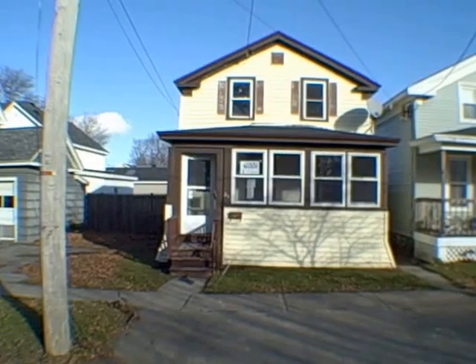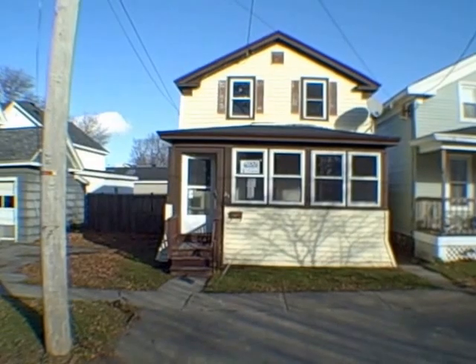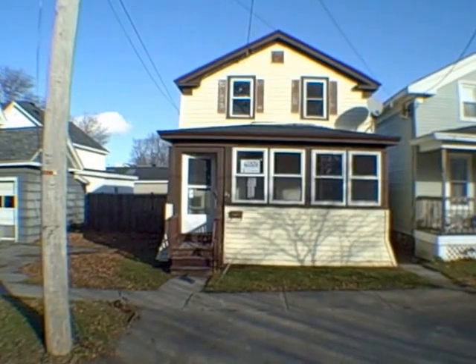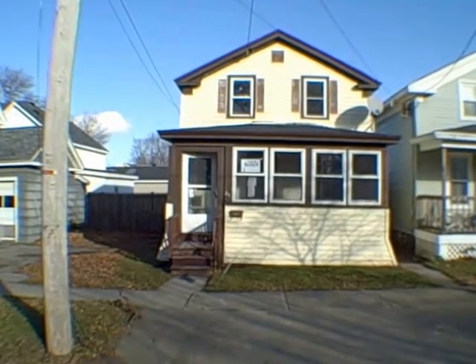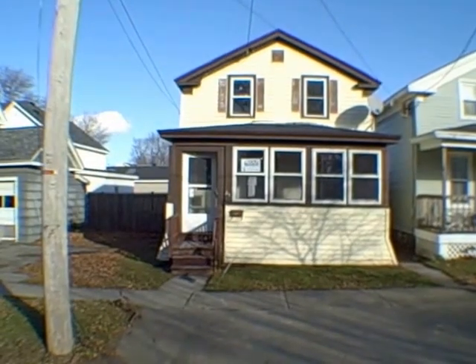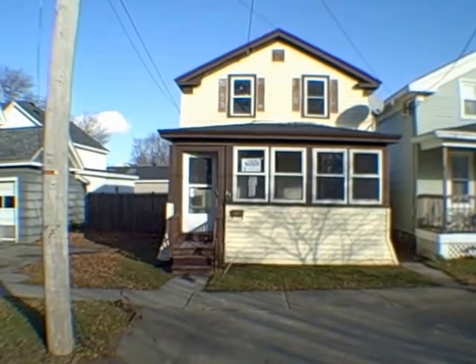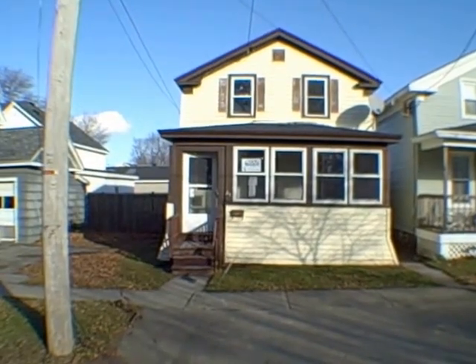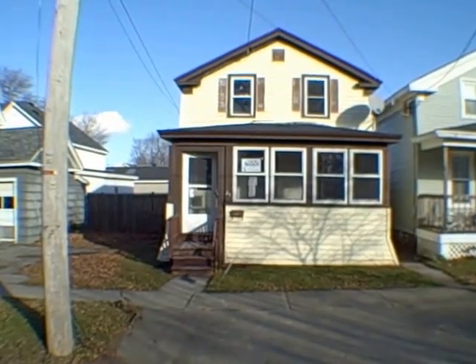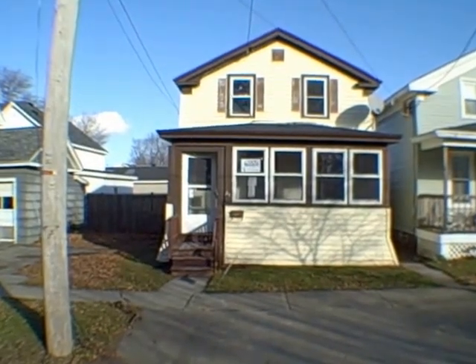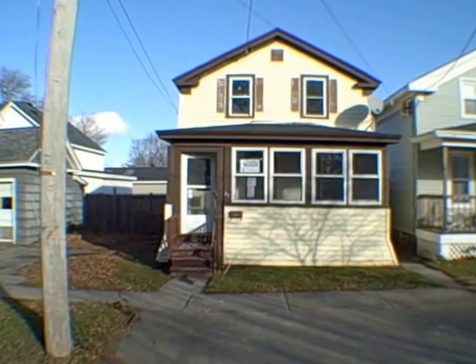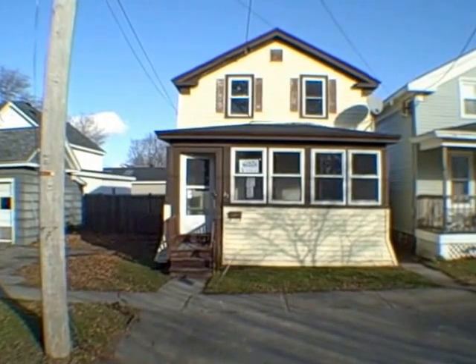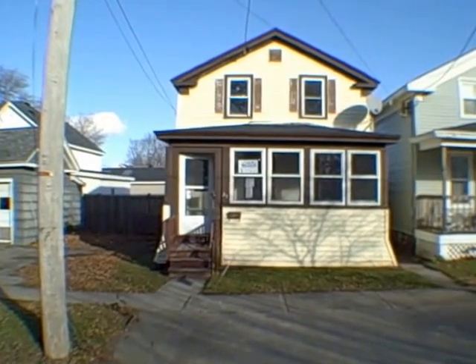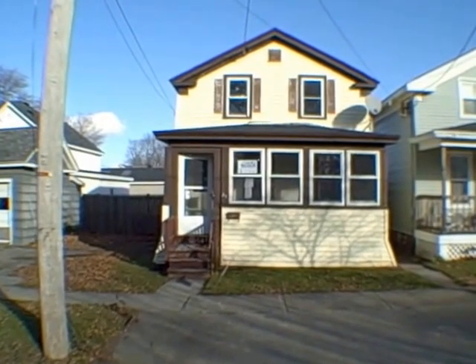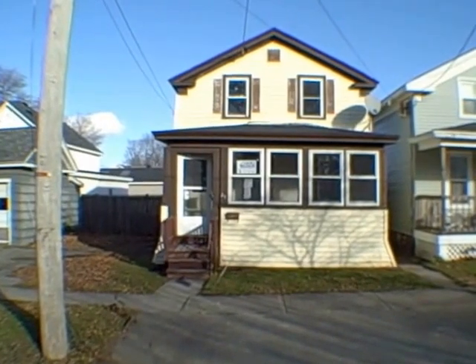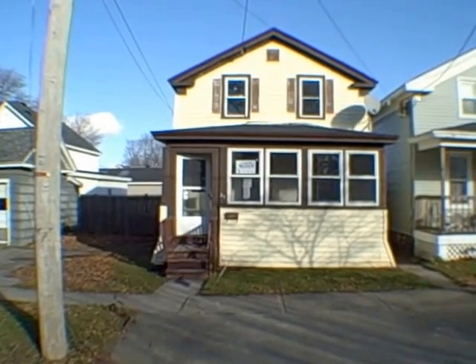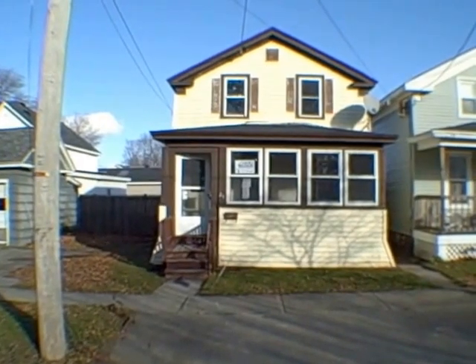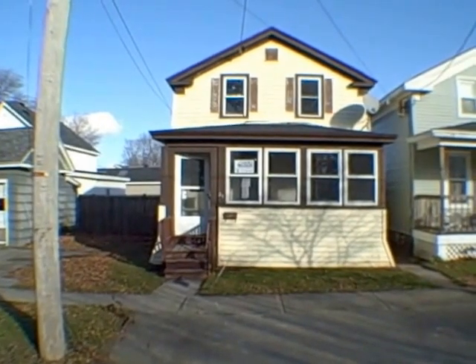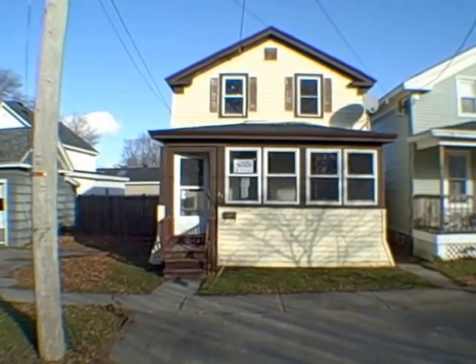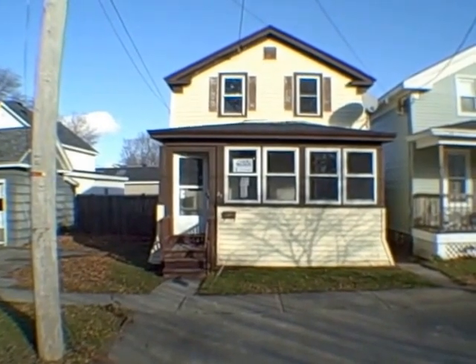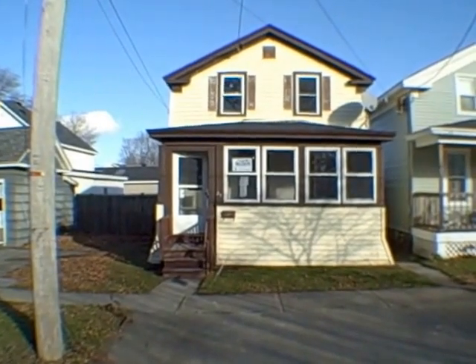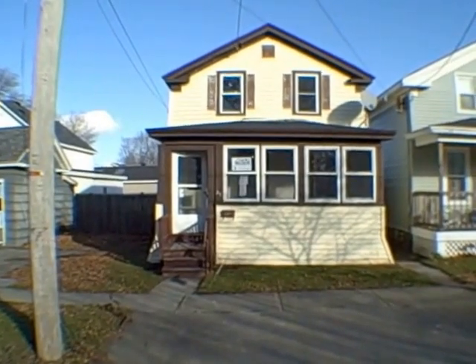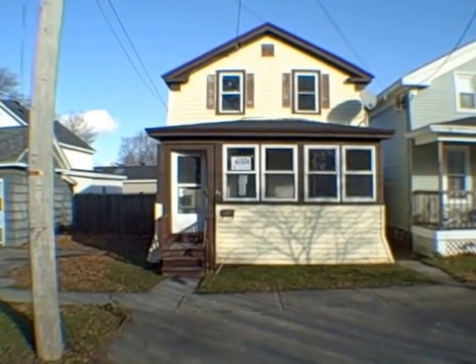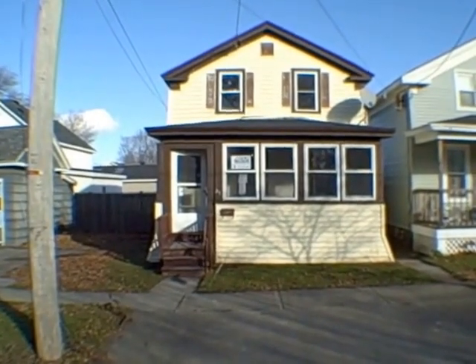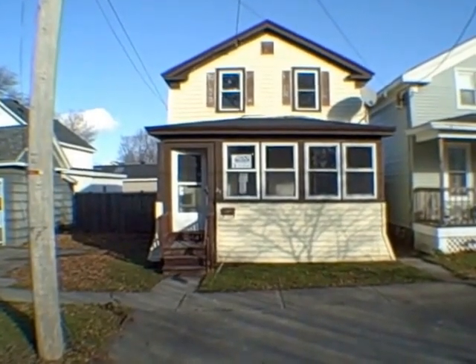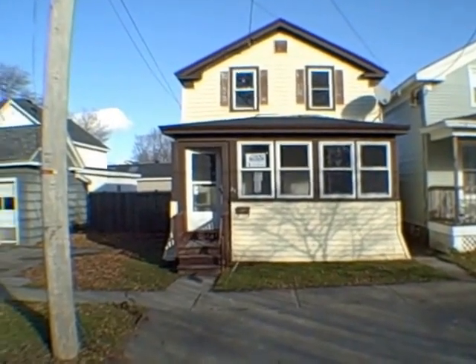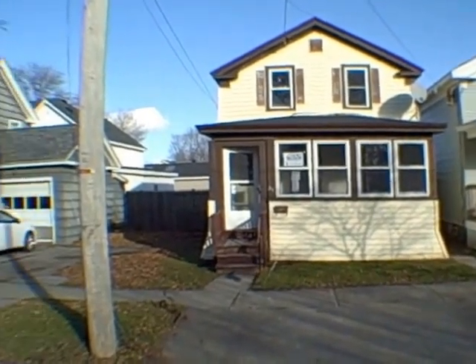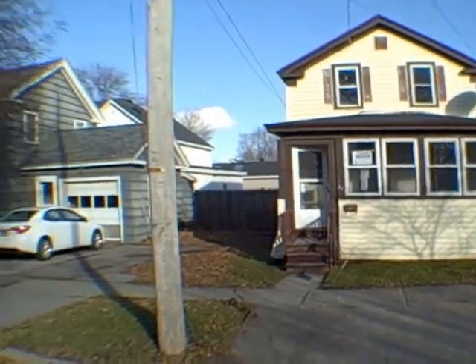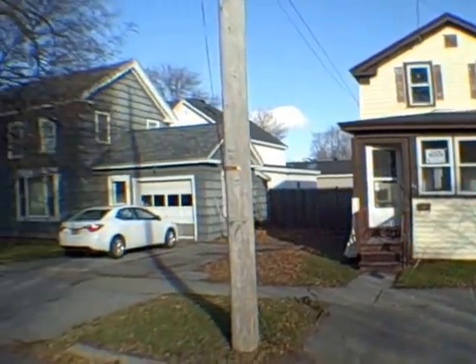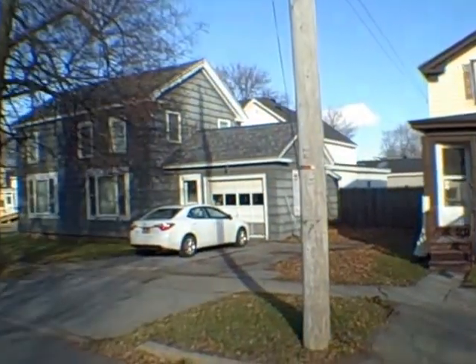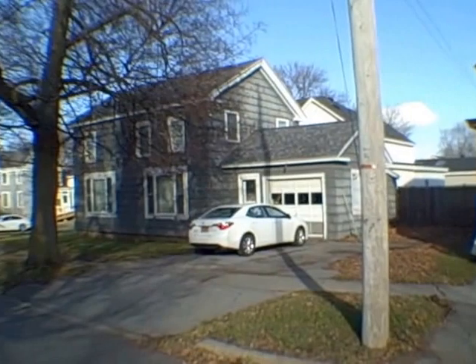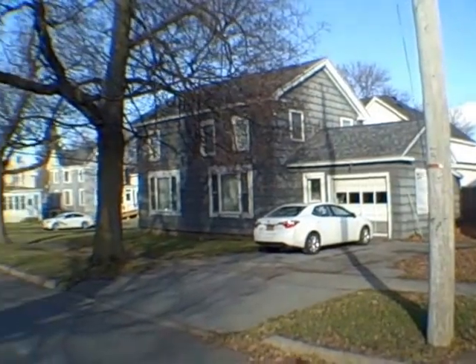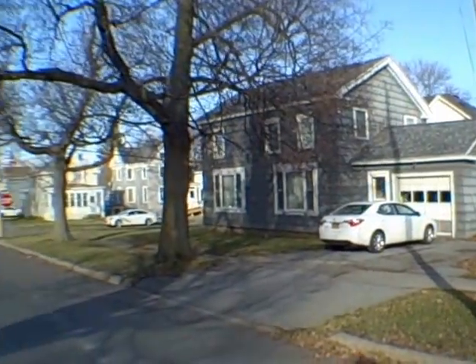Hey everybody, John Adolfi here. Welcome to another one of our HUD homes located at 225 West 4th Street in the city of Oswego.